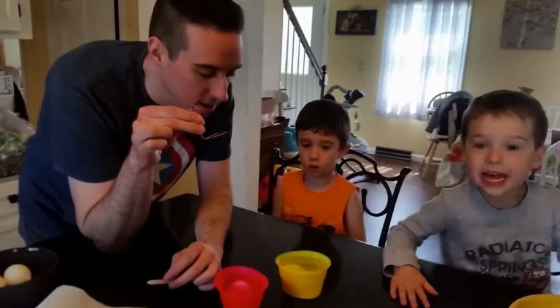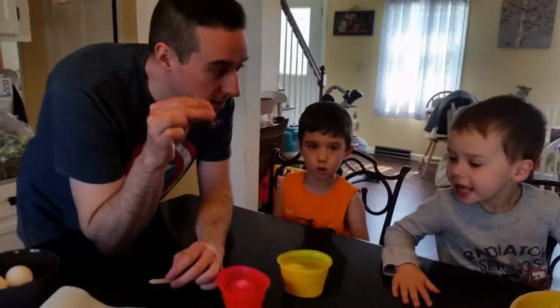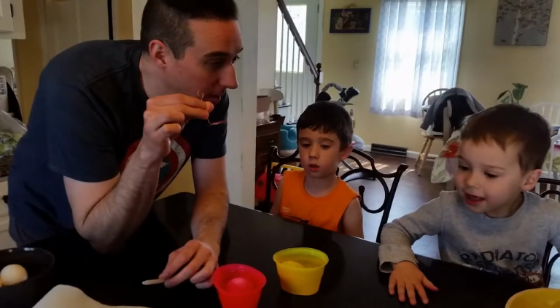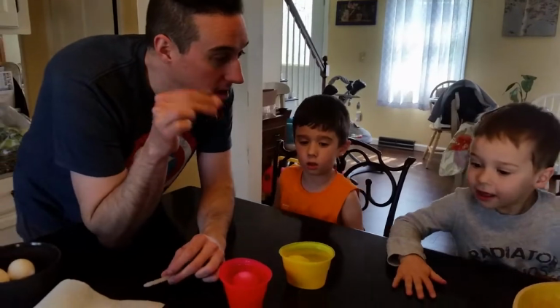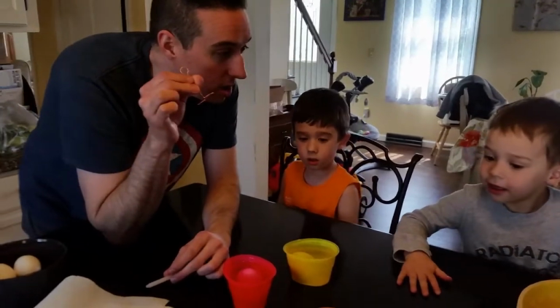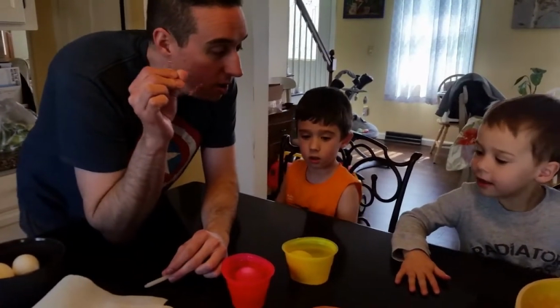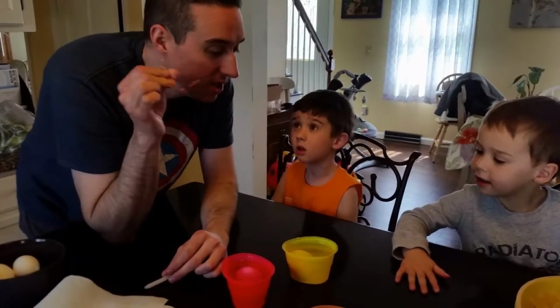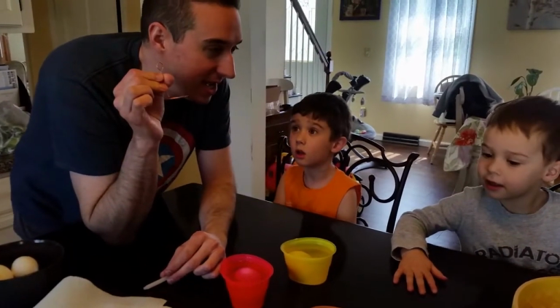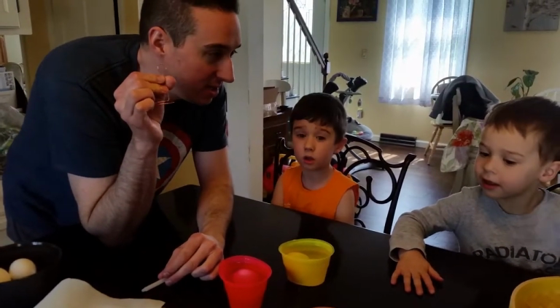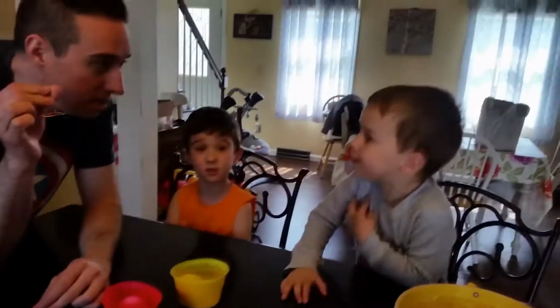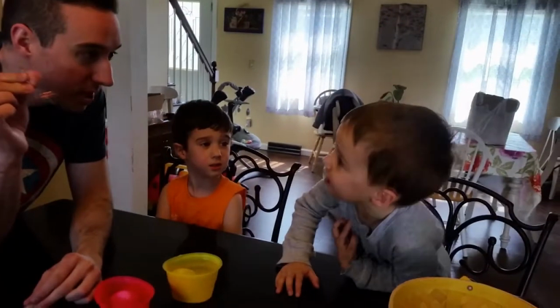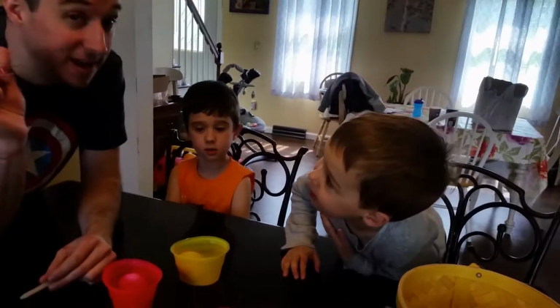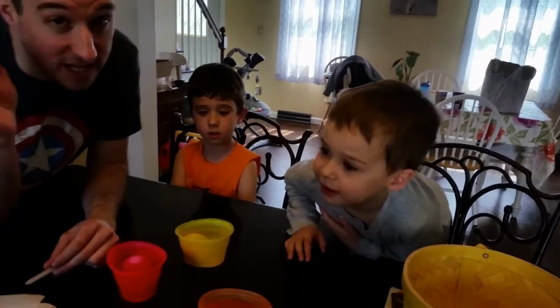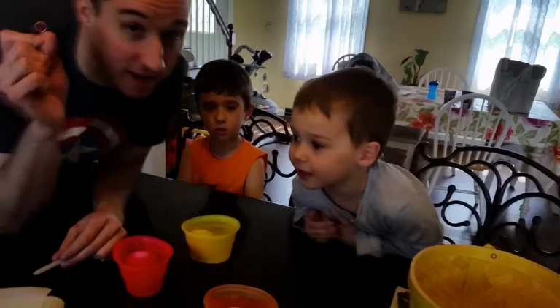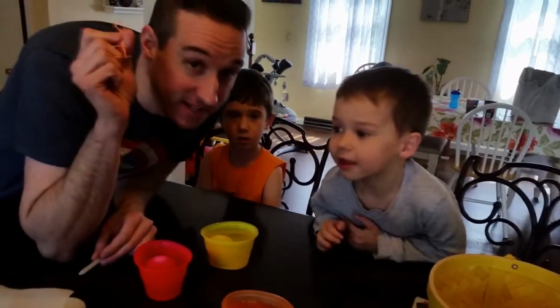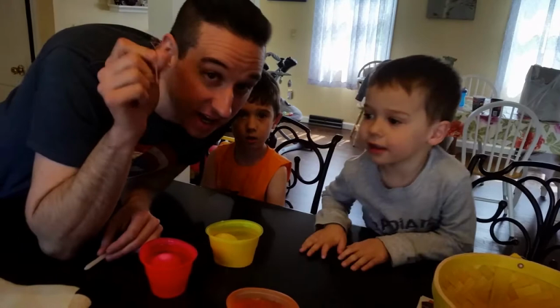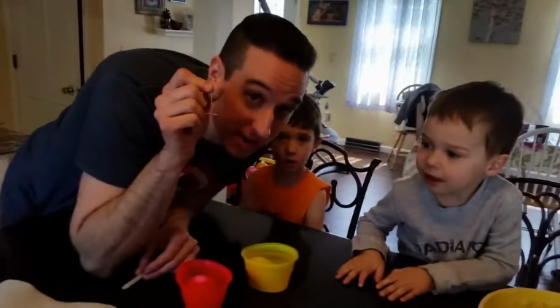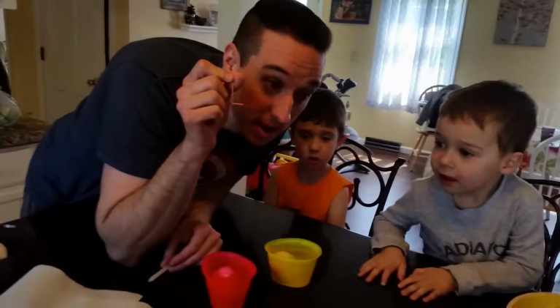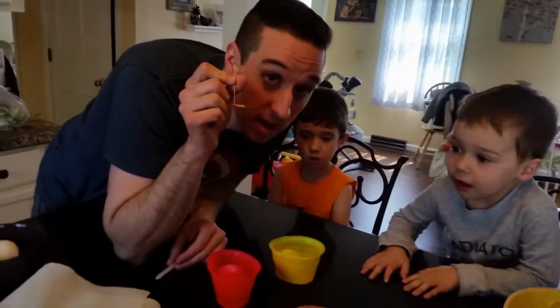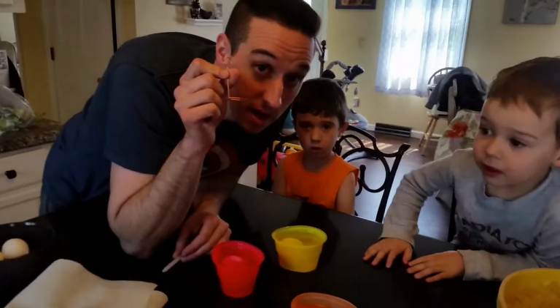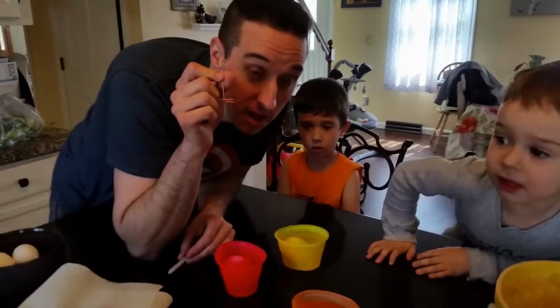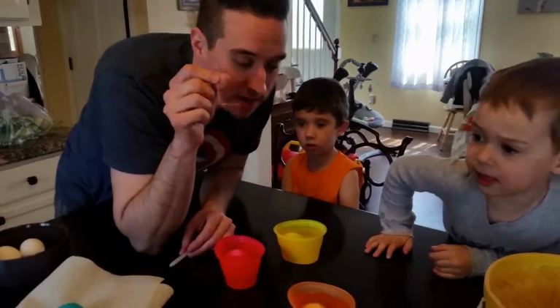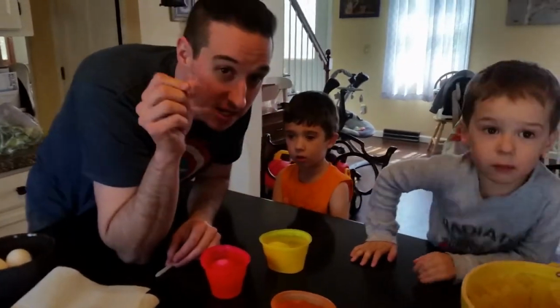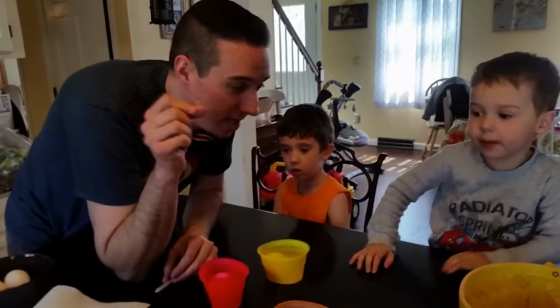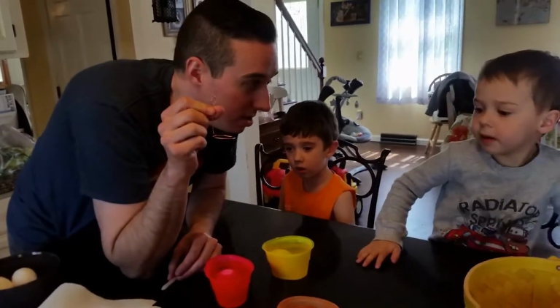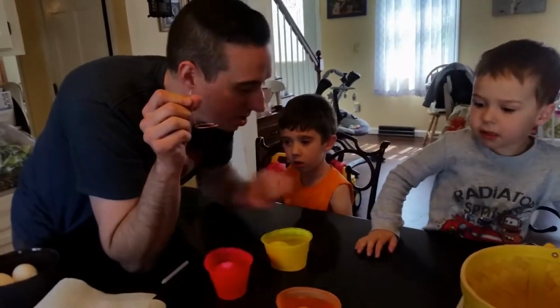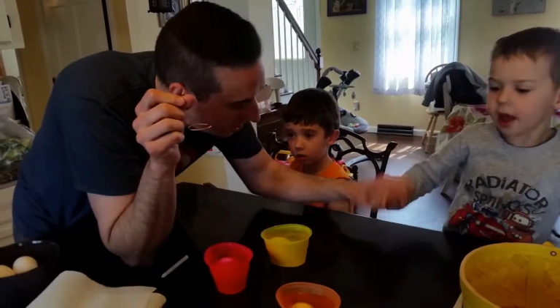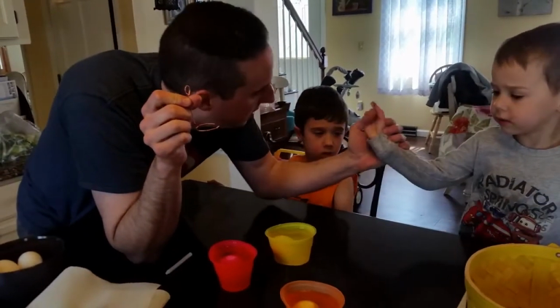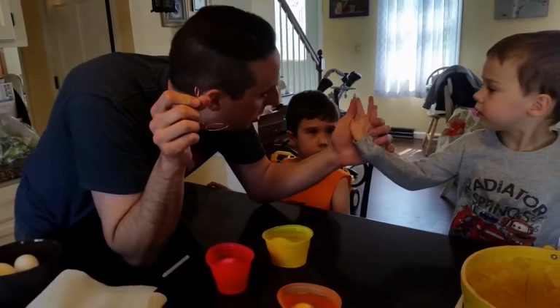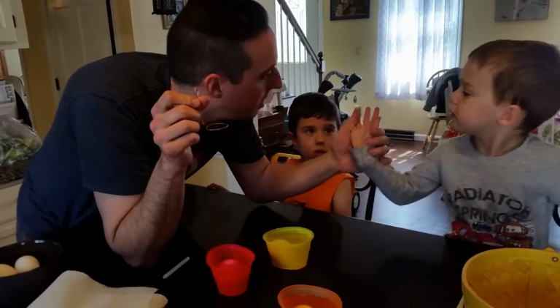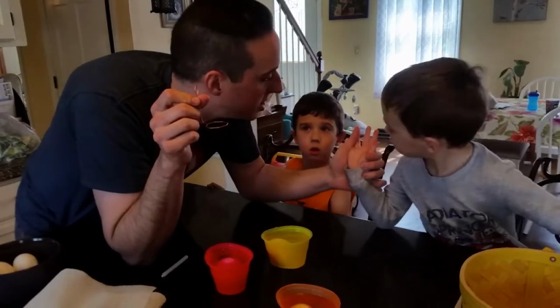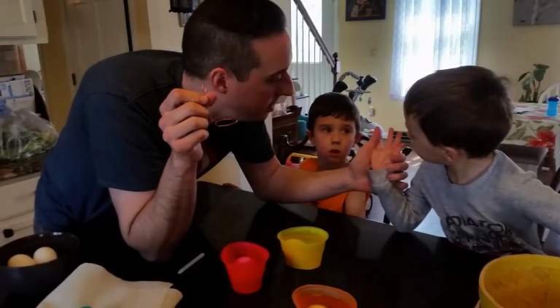By the way, who's allergic to eggs? Me. Are you going to eat them? That's just the inner eggs, right, Mommy? Yeah. Okay, so he can touch the shell. At least we can figure — yeah, he can touch it.